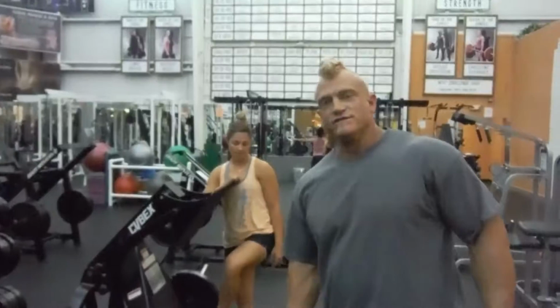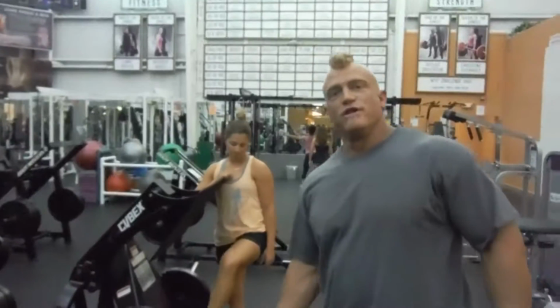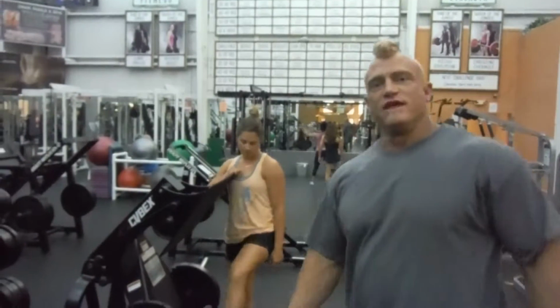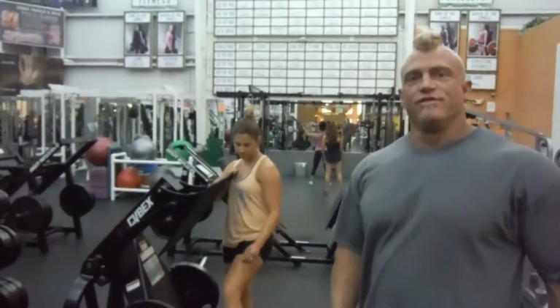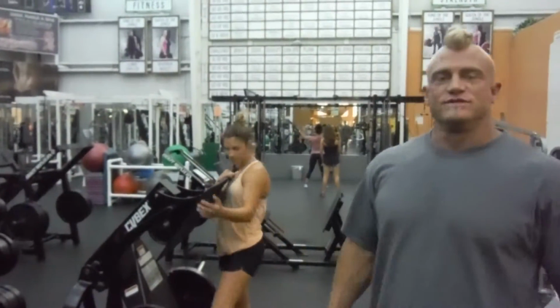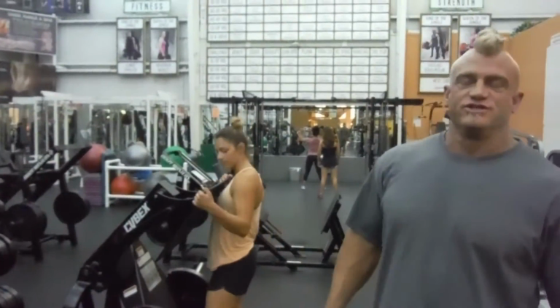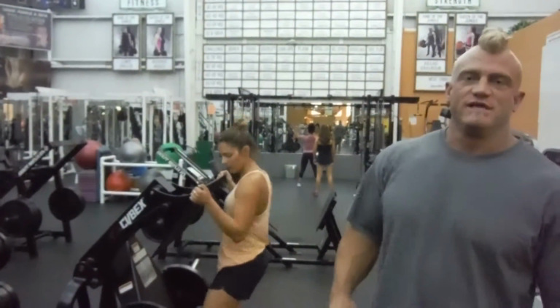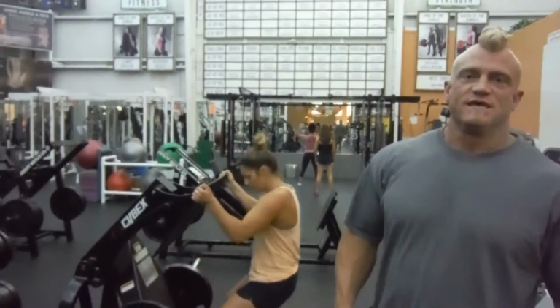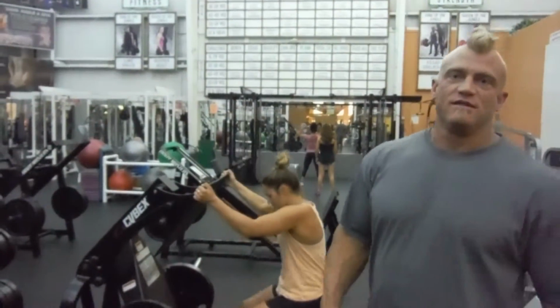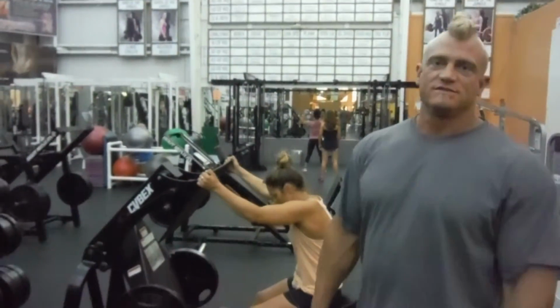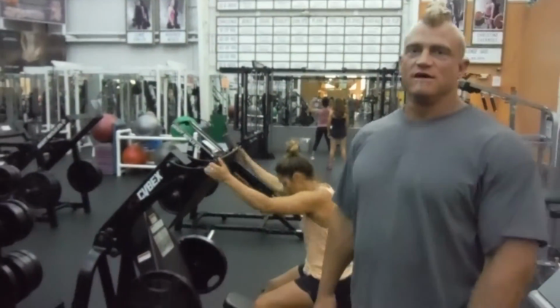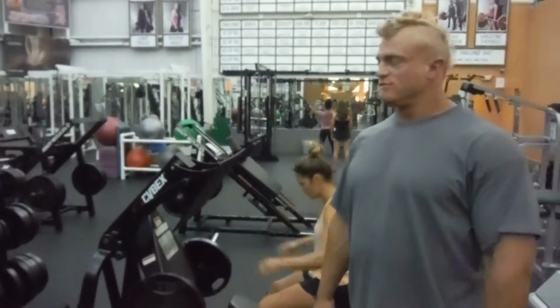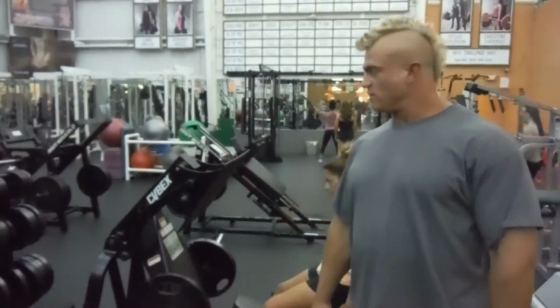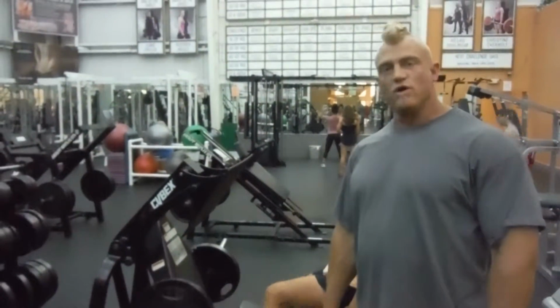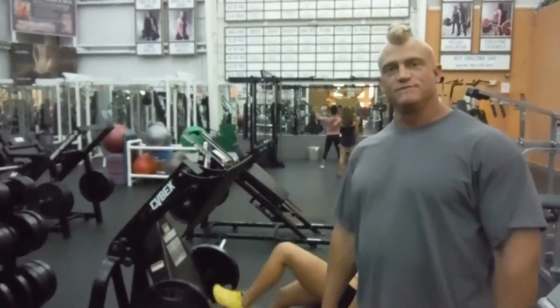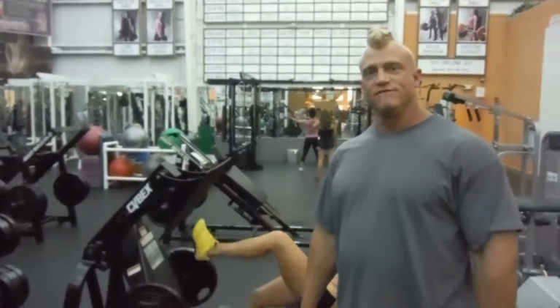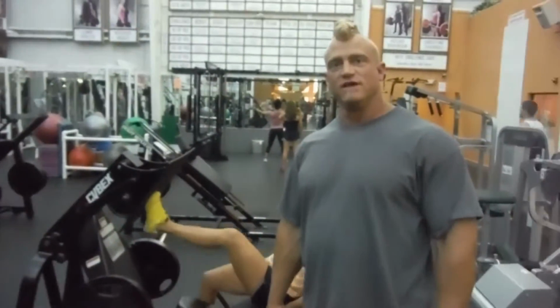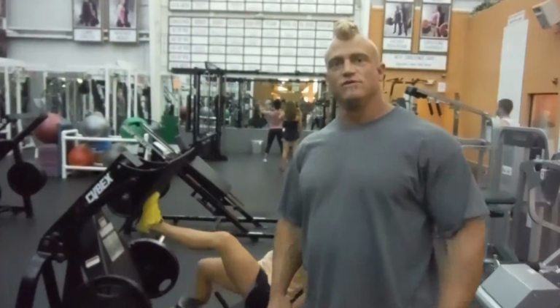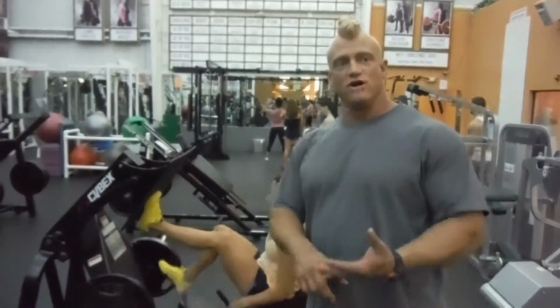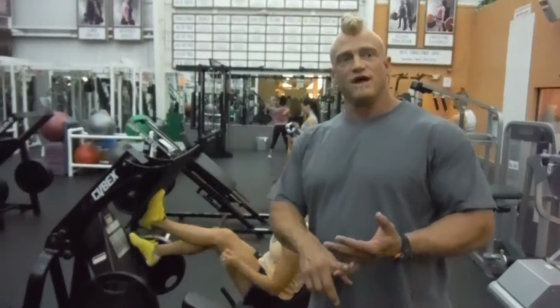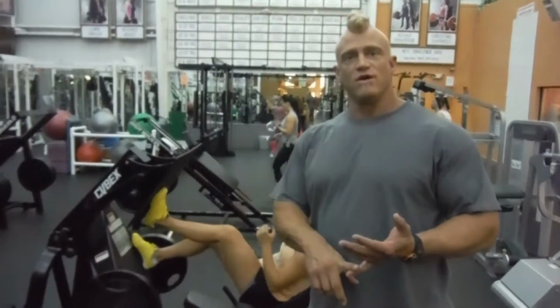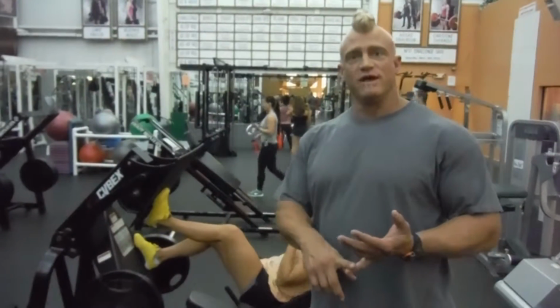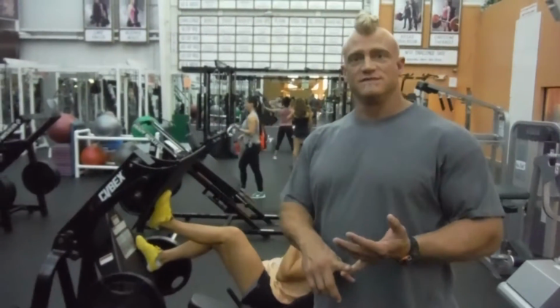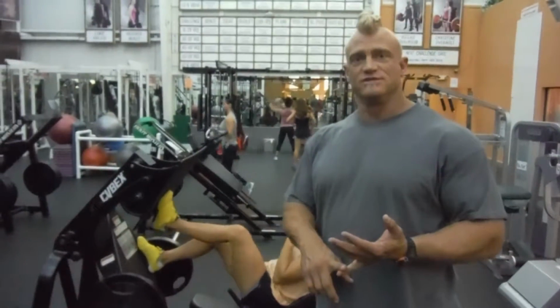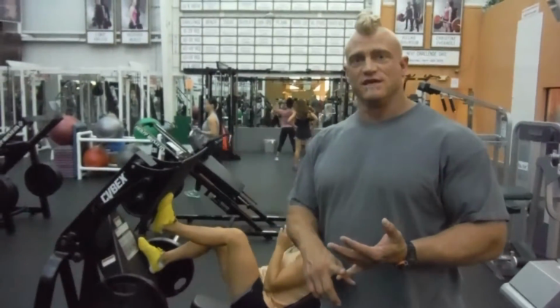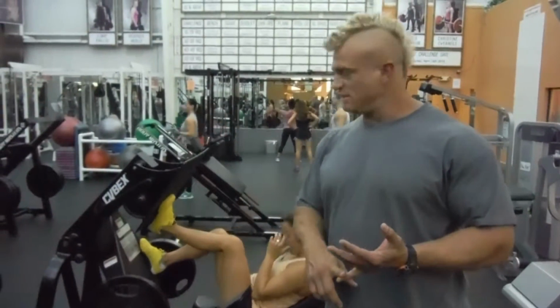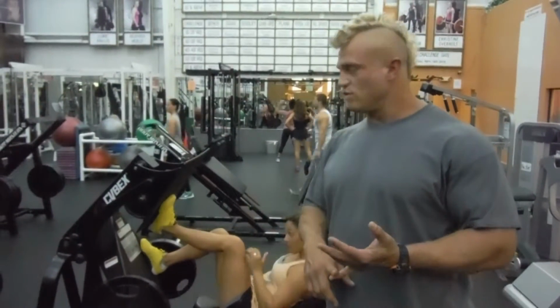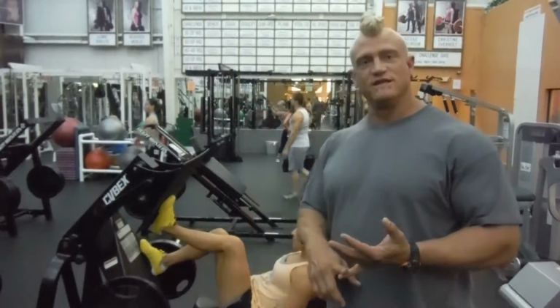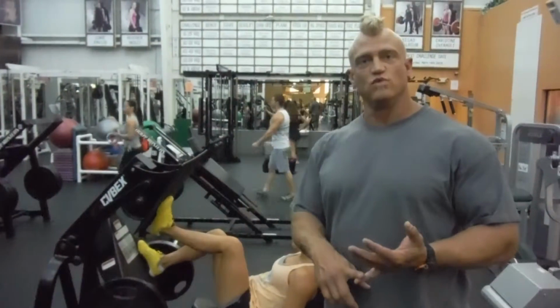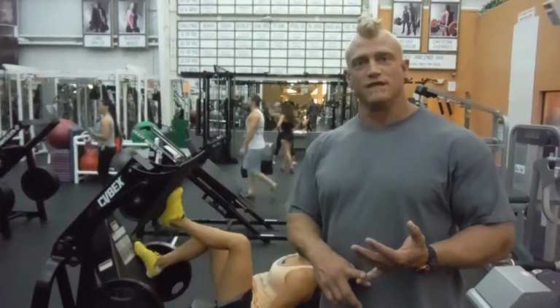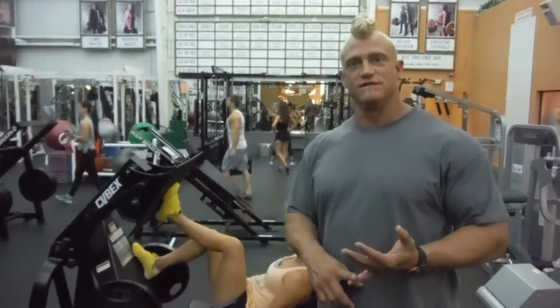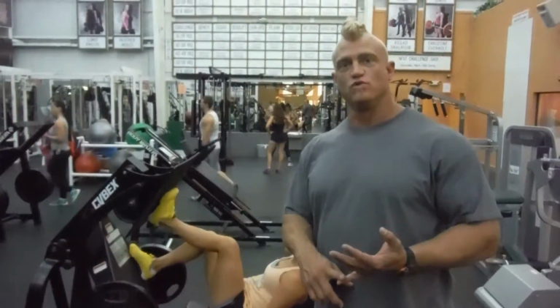I'm running Daniel through what's called a giant set — legs, working on the quads specifically. We start out with high rep leg extensions to get the quads nice and warm and the knees nice and warm.